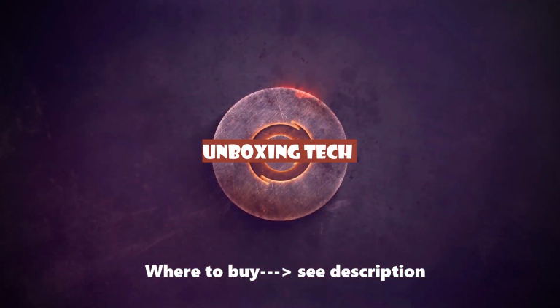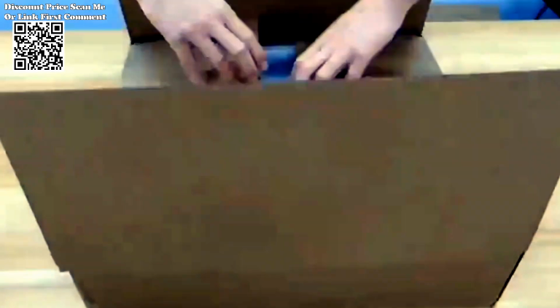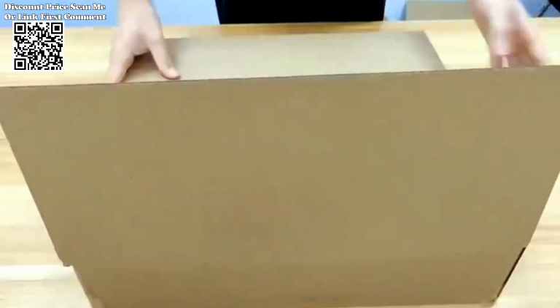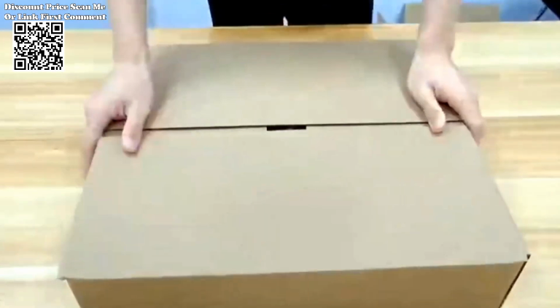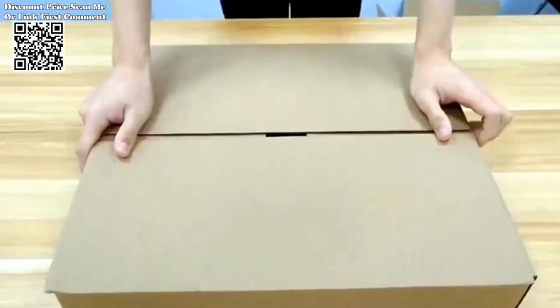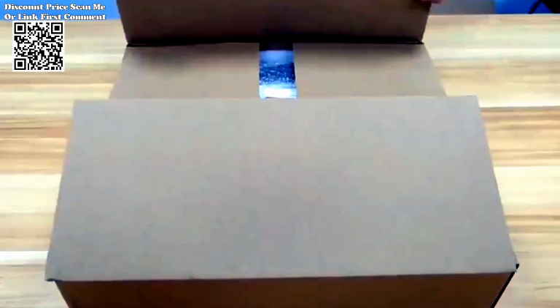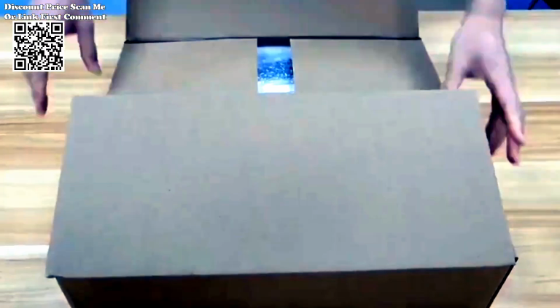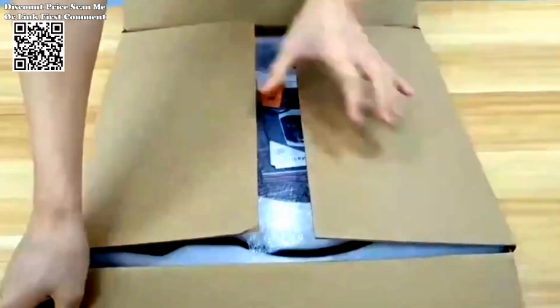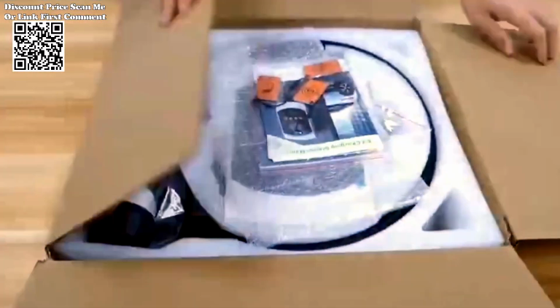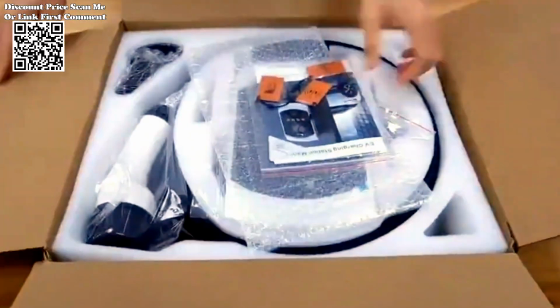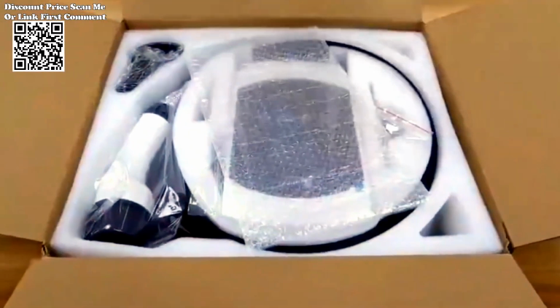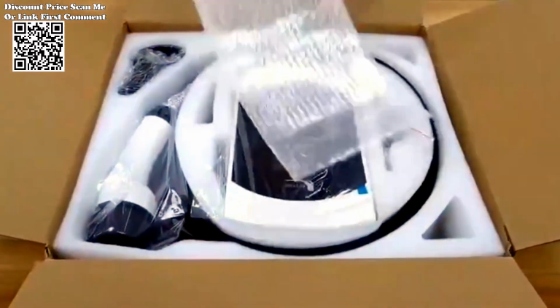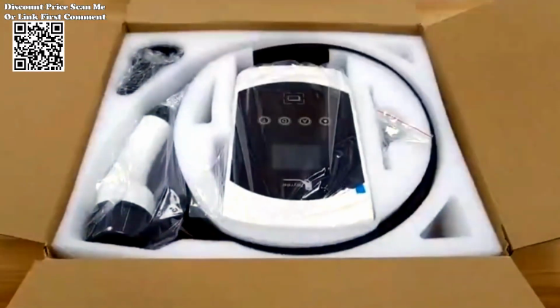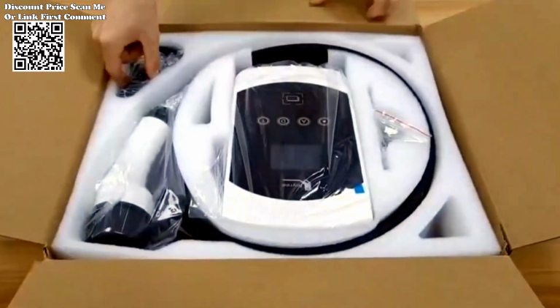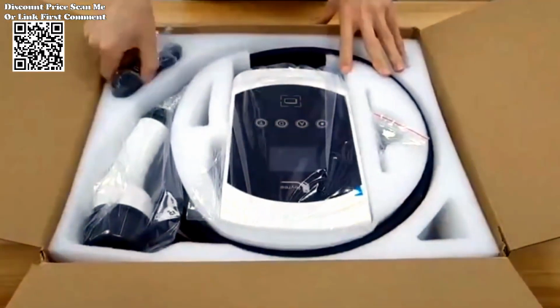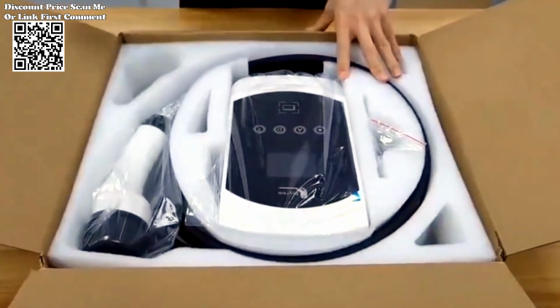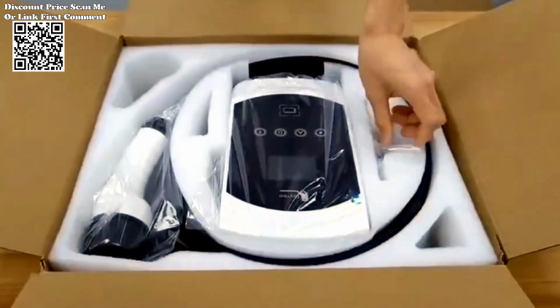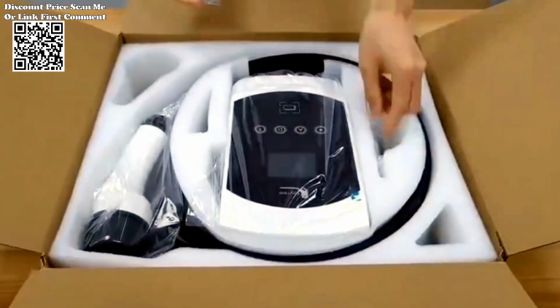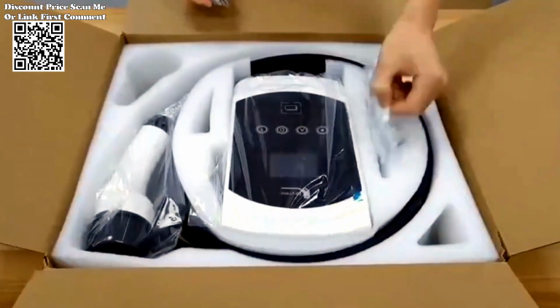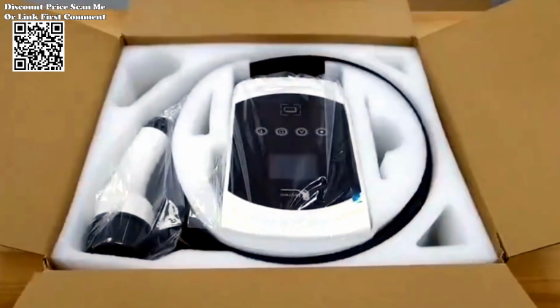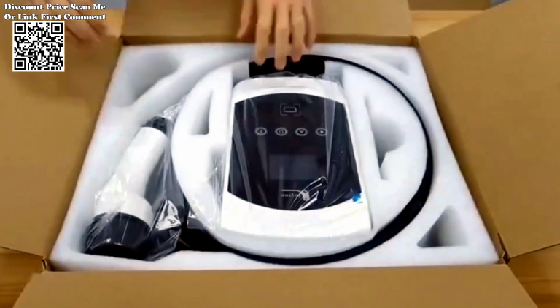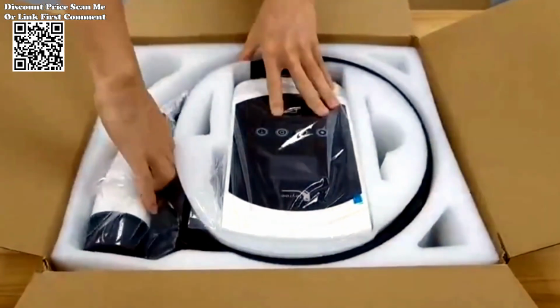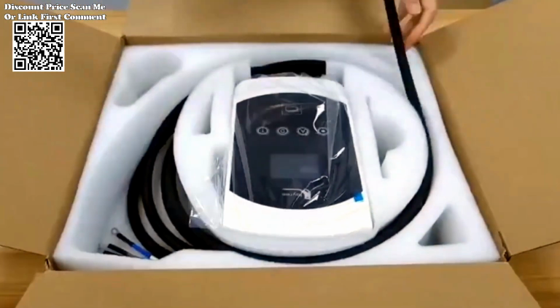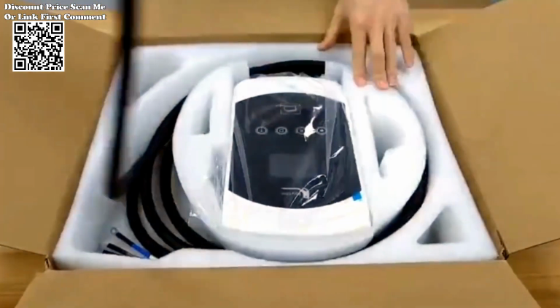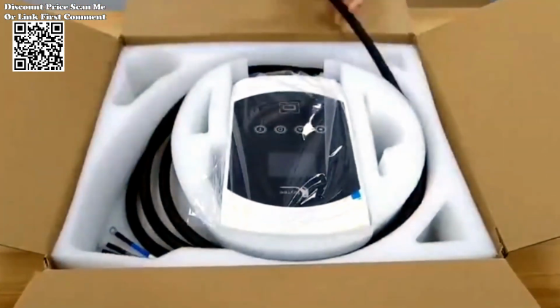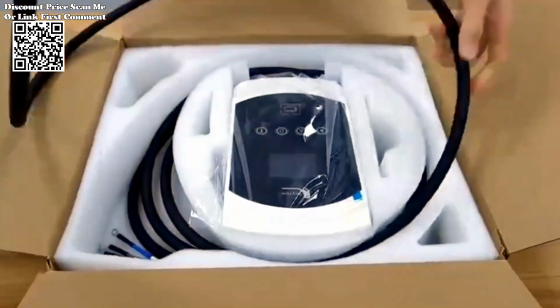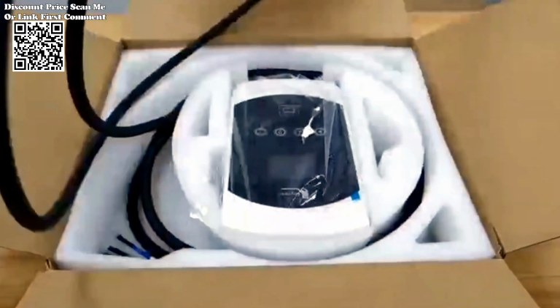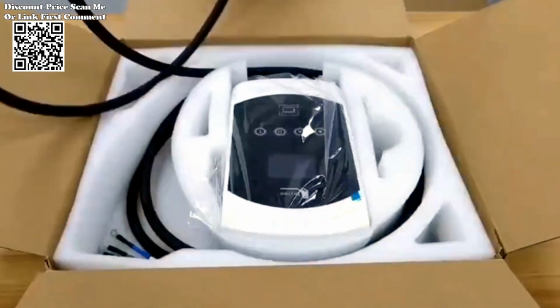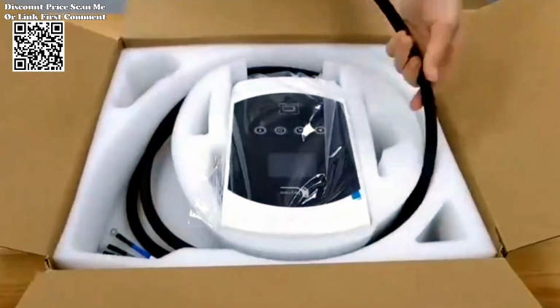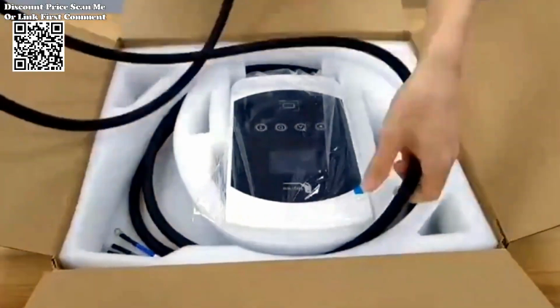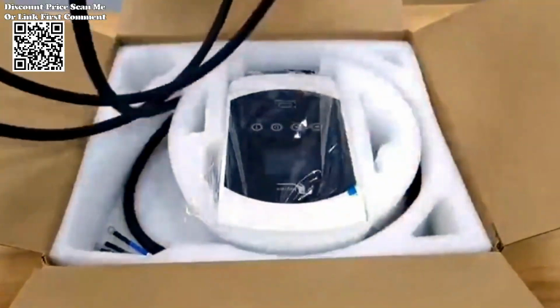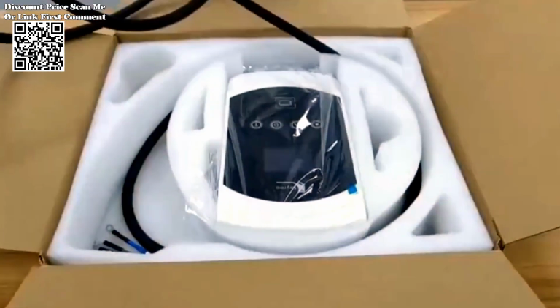The Ferry EV Charger 32A 7.6KW. This electric vehicle supply equipment (EVSE) is designed to offer convenience, intelligence, and safety in every charging session, ensuring your electric vehicle is always ready to hit the road.